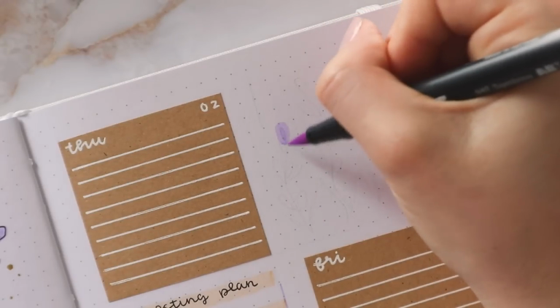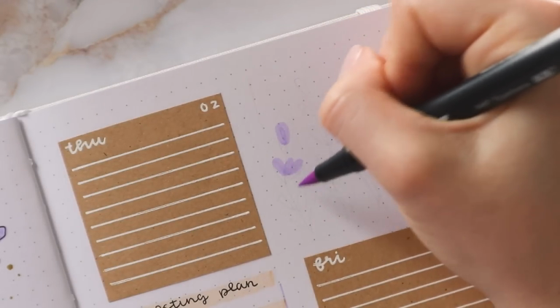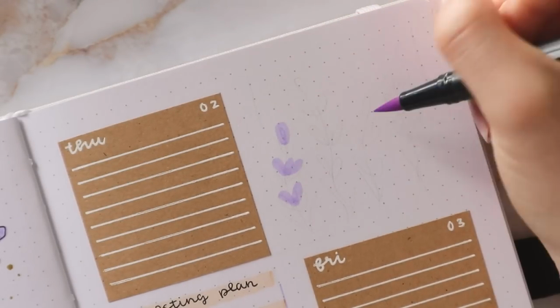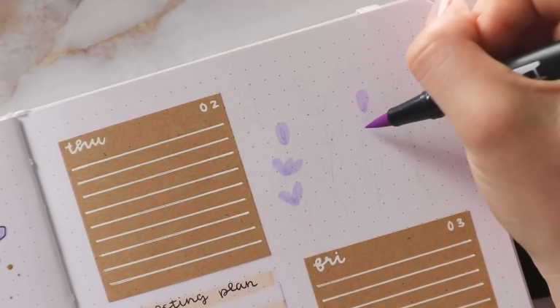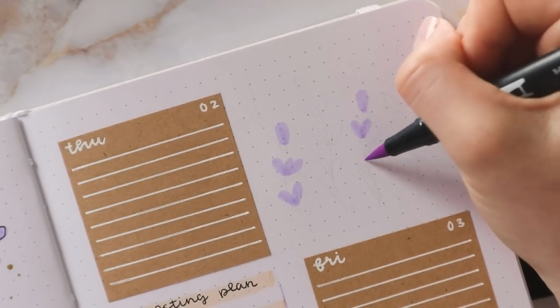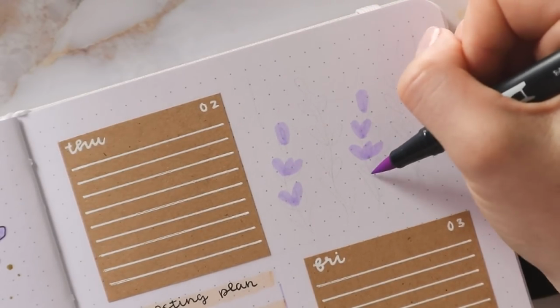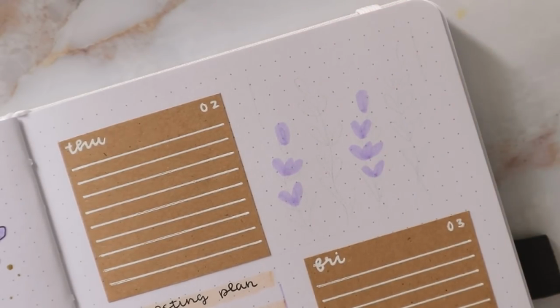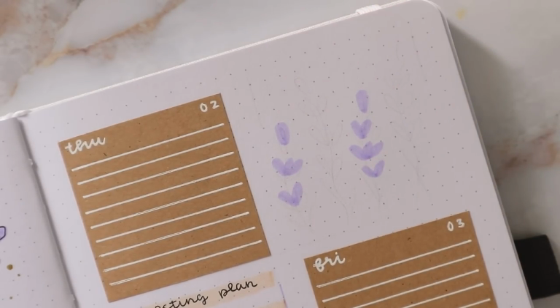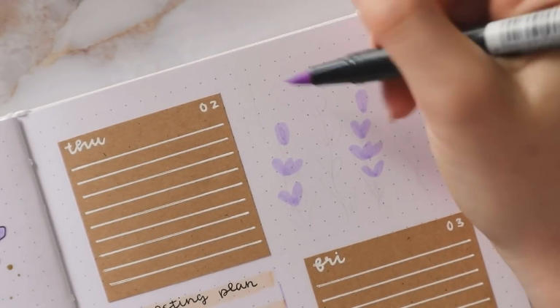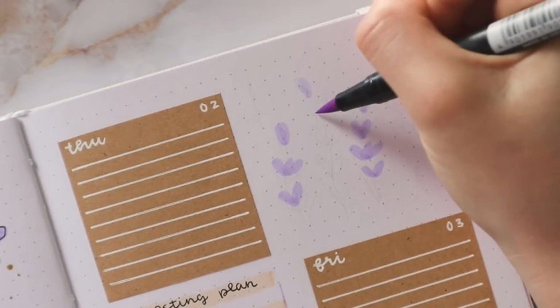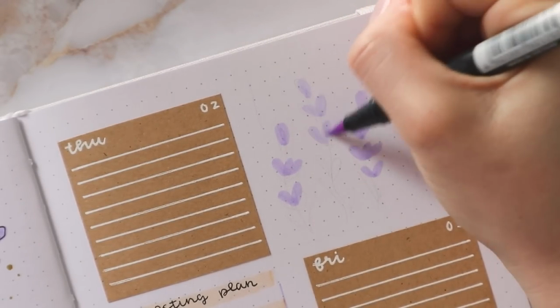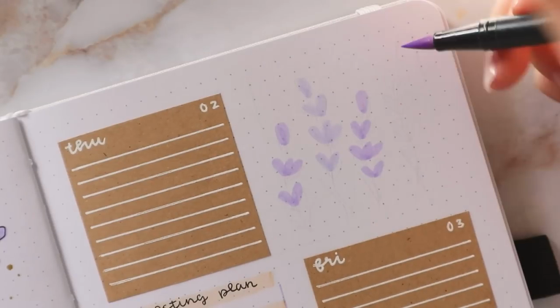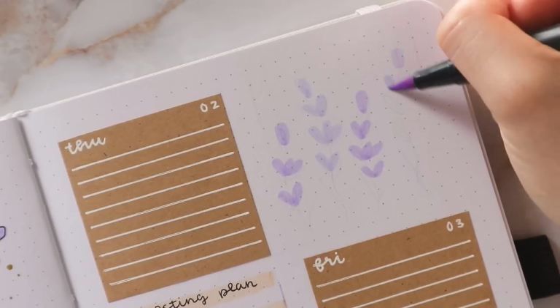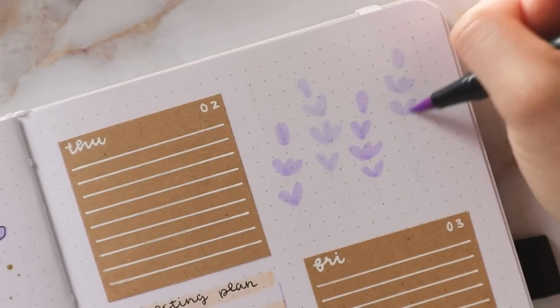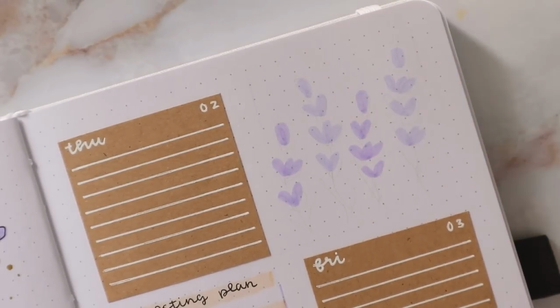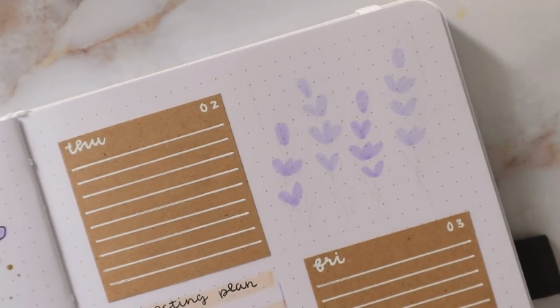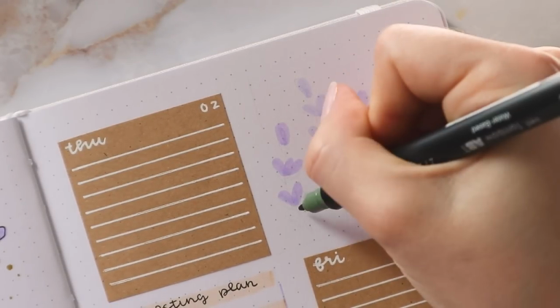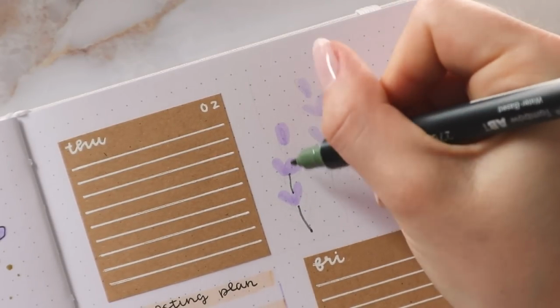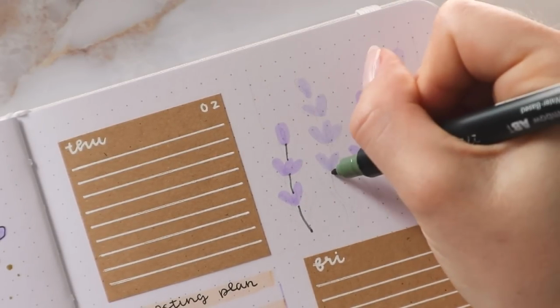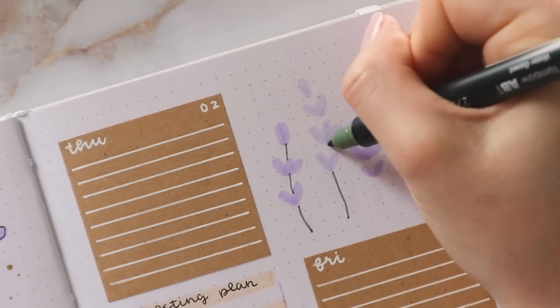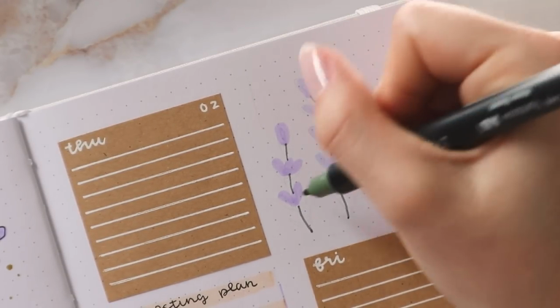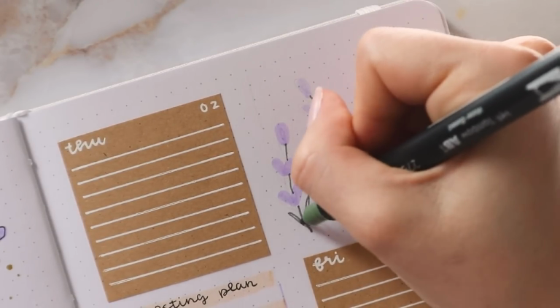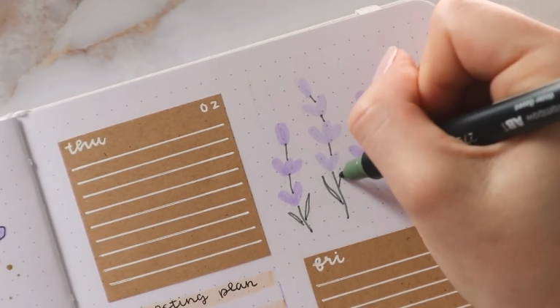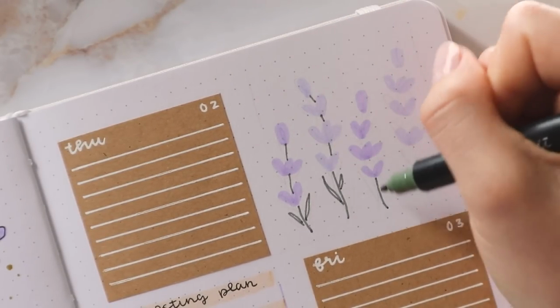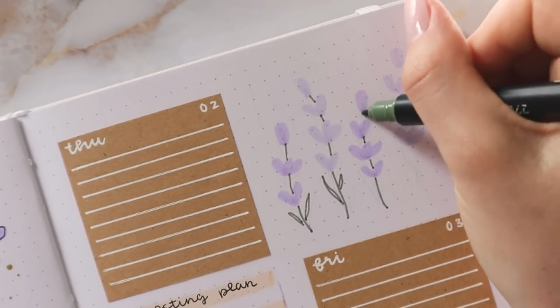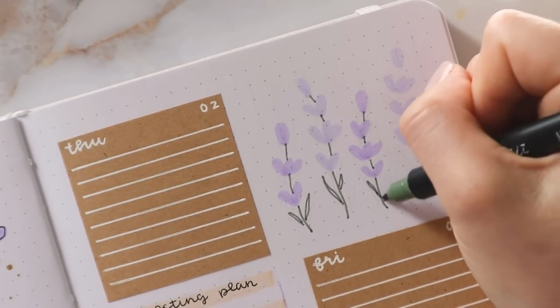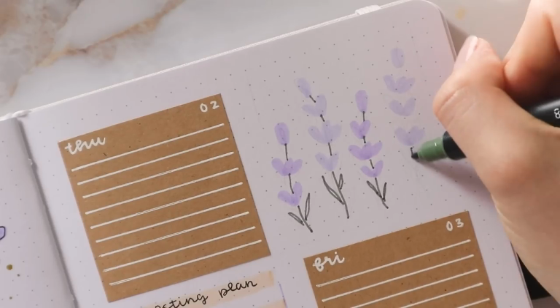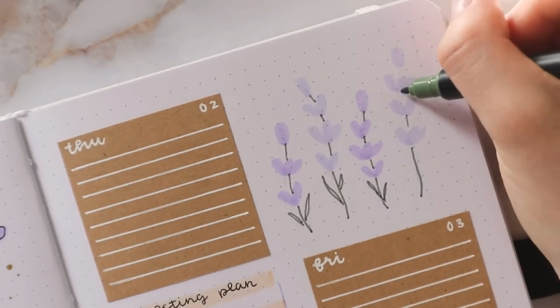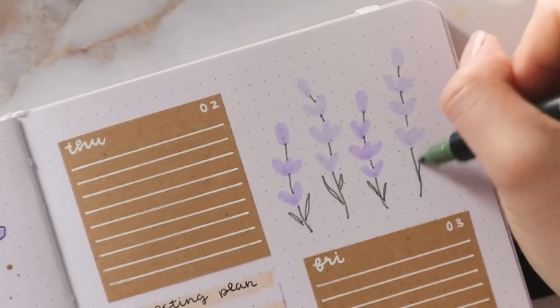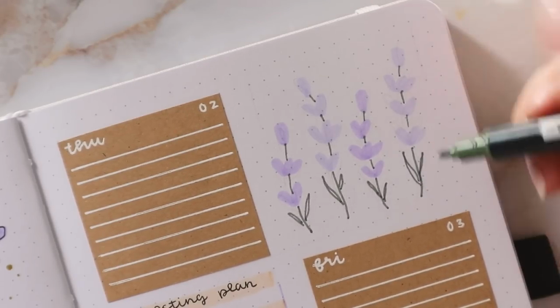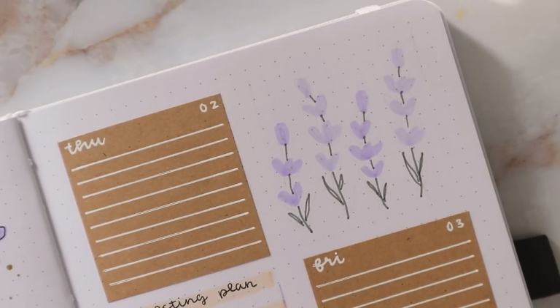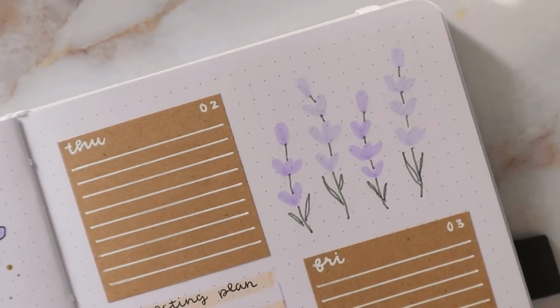Lastly, I just filled the other two sections with more lavender, because I didn't really feel like I would need any other sections. But again, it's really easy to adapt this layout to your needs, so you could also fill every additional section with just doodles — it's completely up to you.